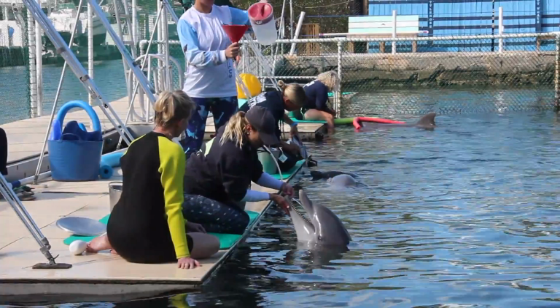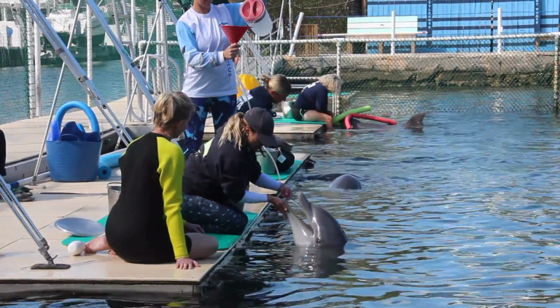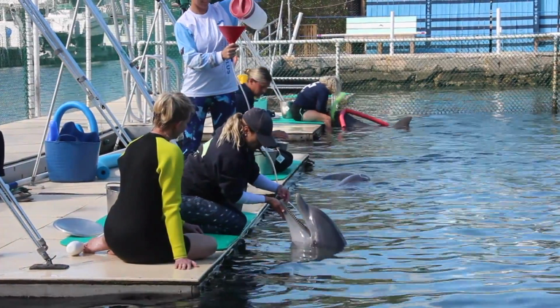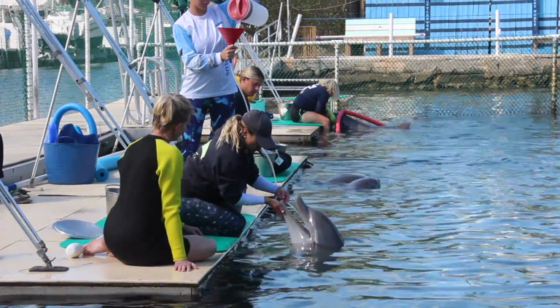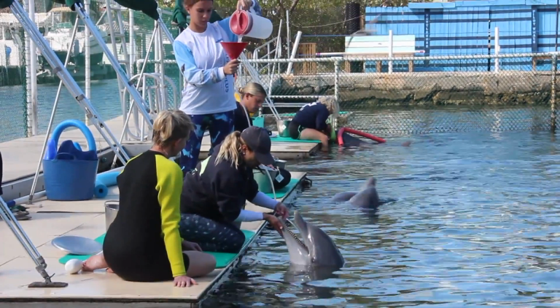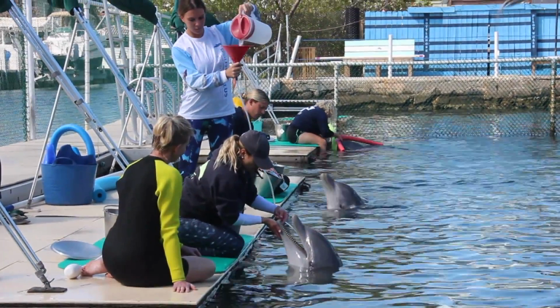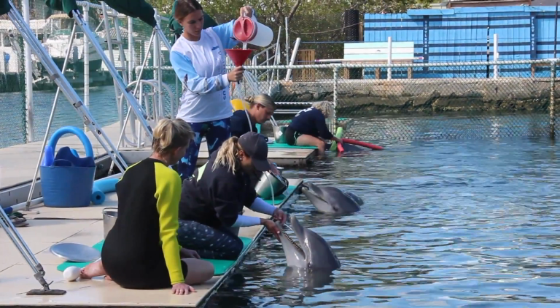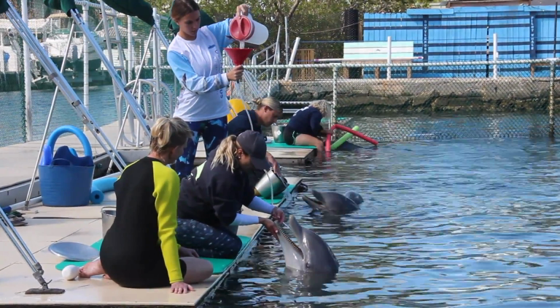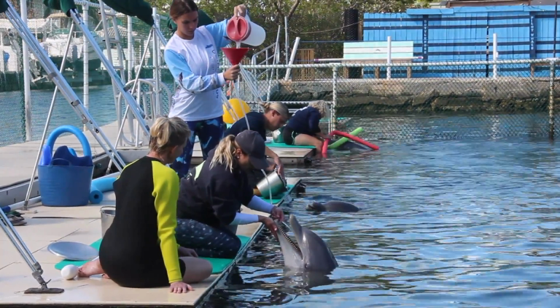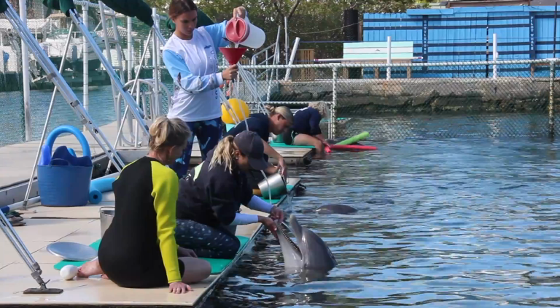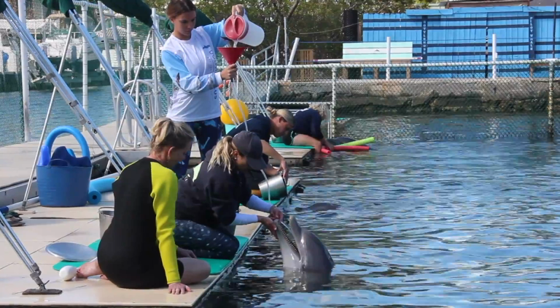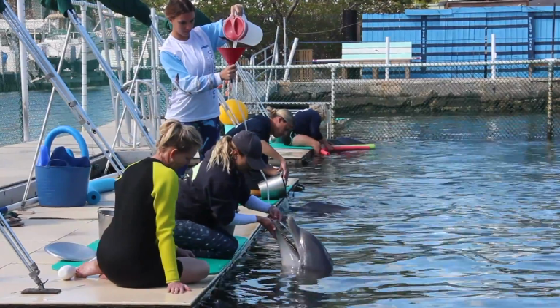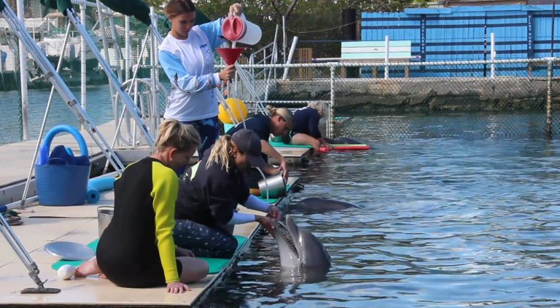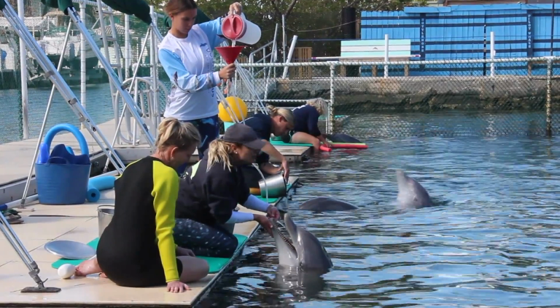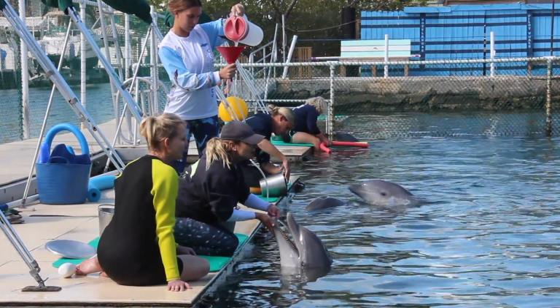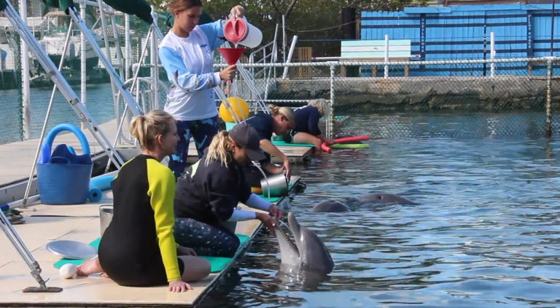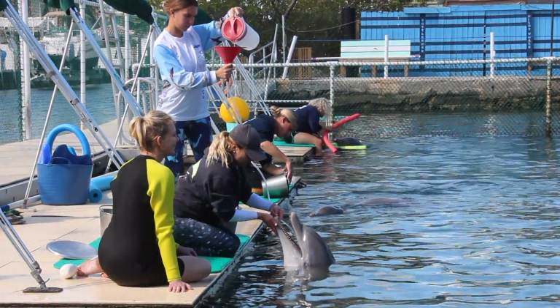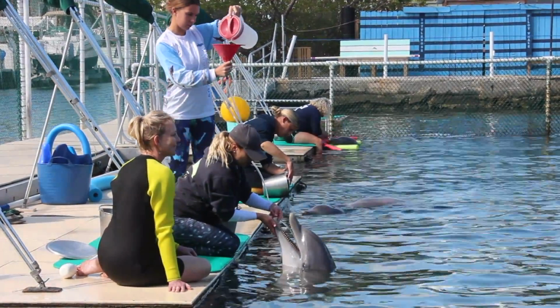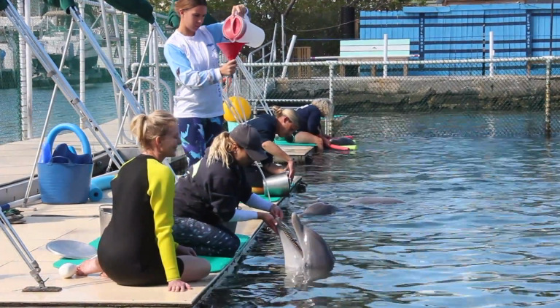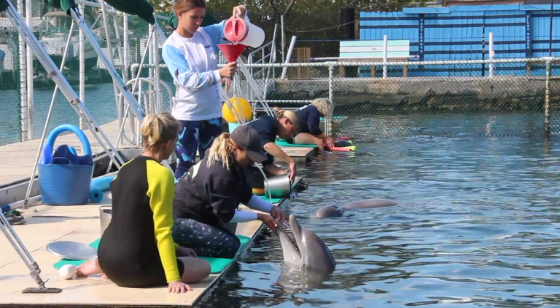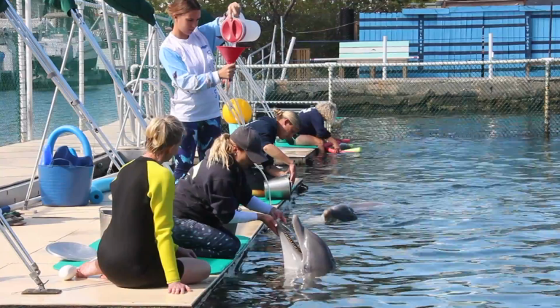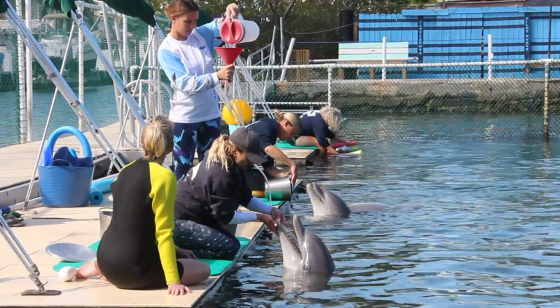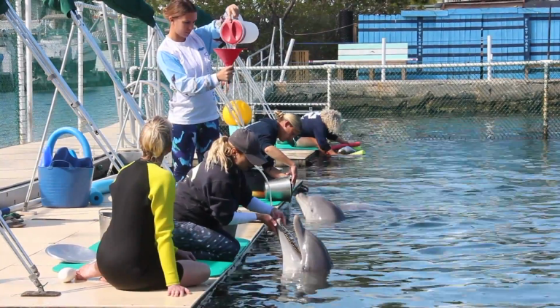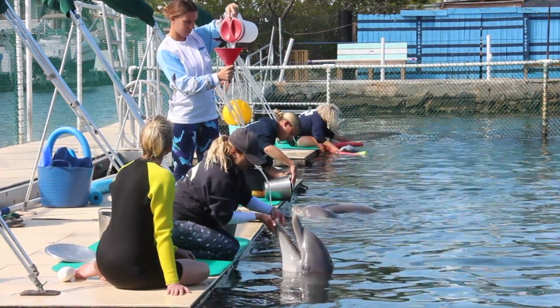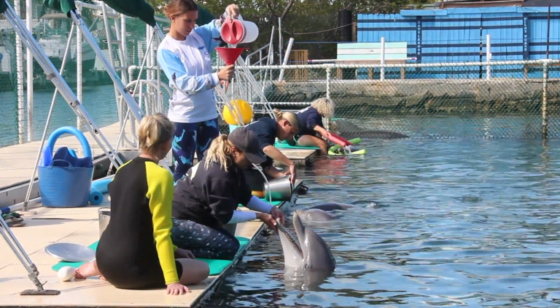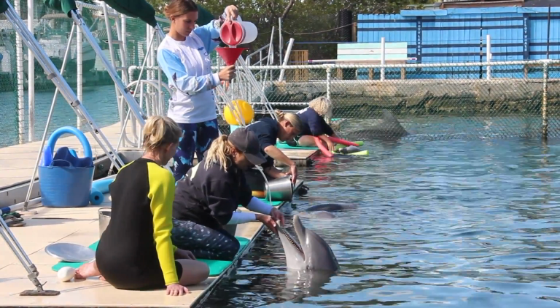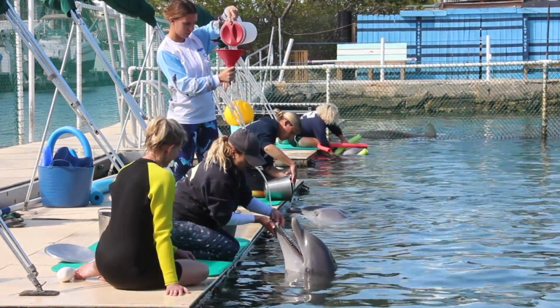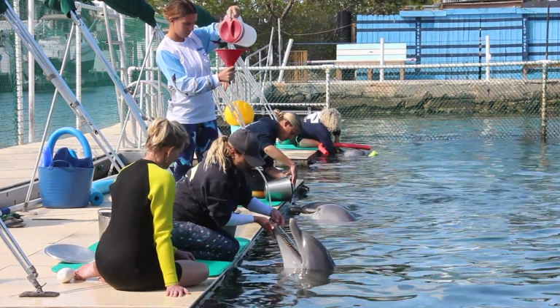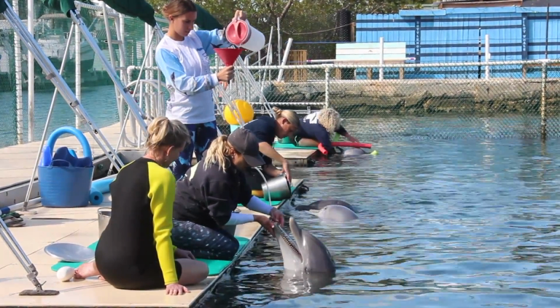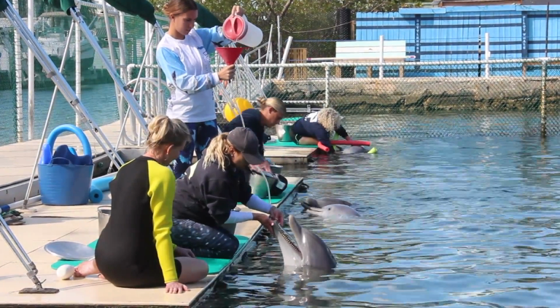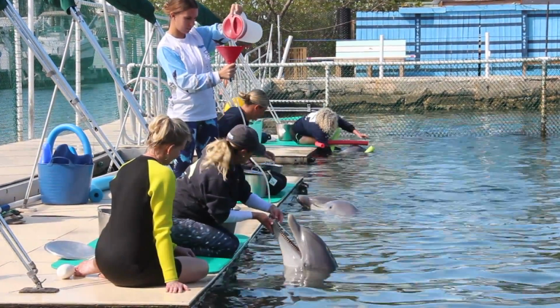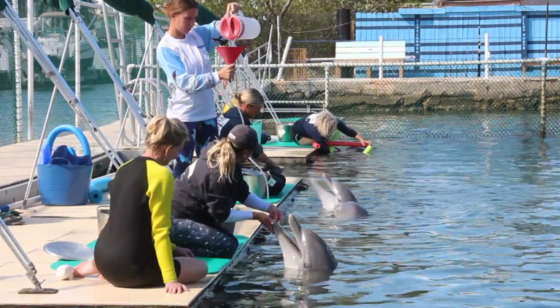While dolphins do not generally ingest seawater on purpose, some seawater can be ingested while eating. Dolphin kidneys are very efficient and have the ability to filter any saltwater that they do ingest; however, filtering out such large concentrations of salts can lead to kidney stones.